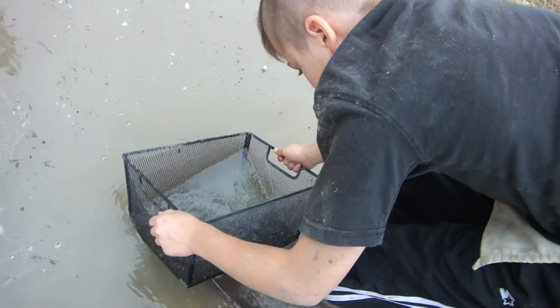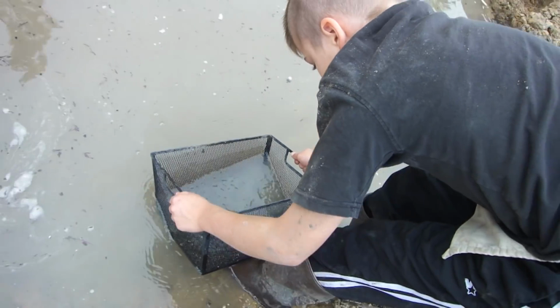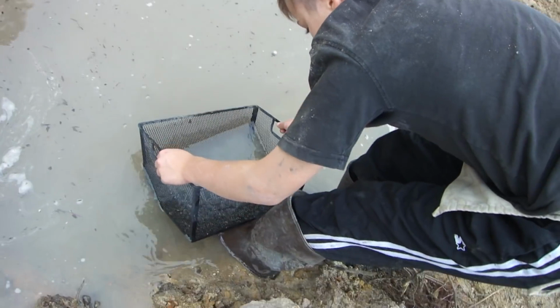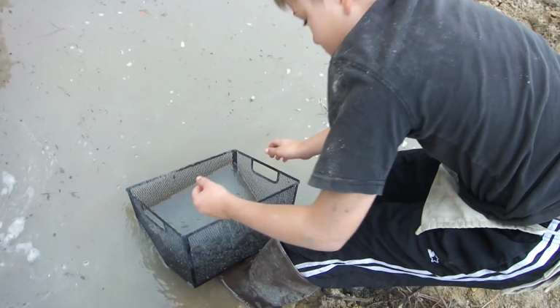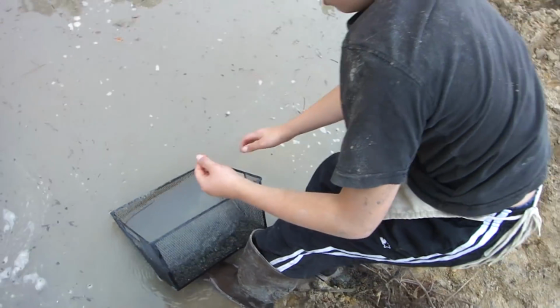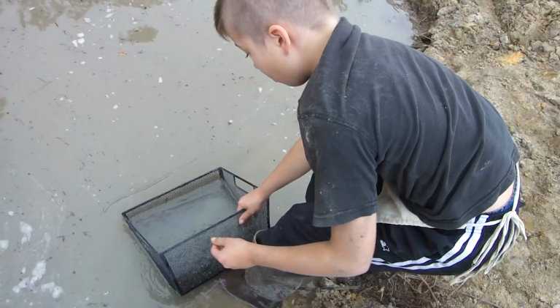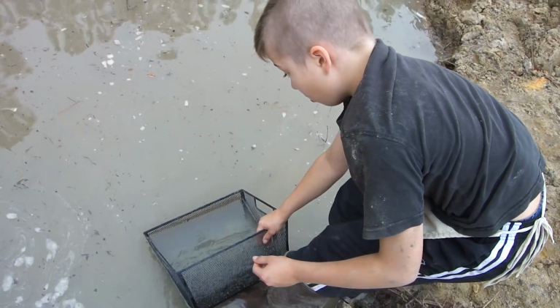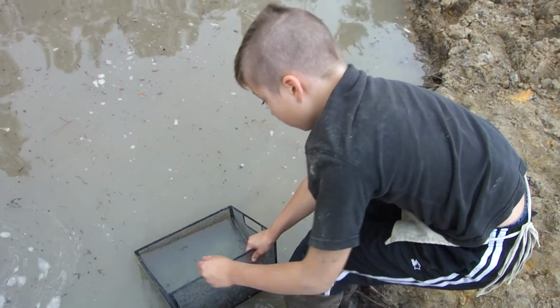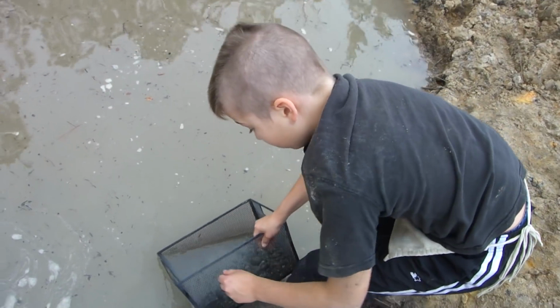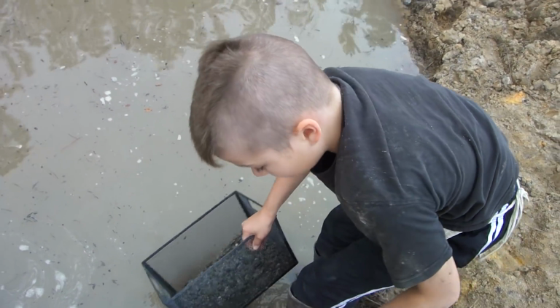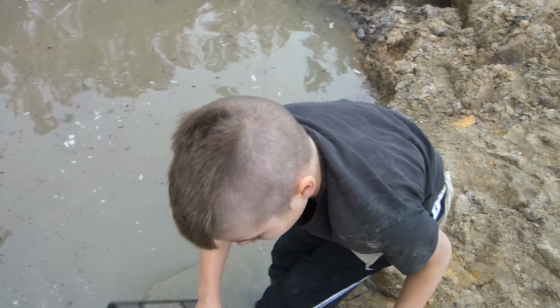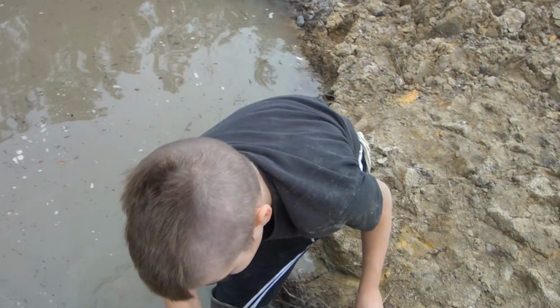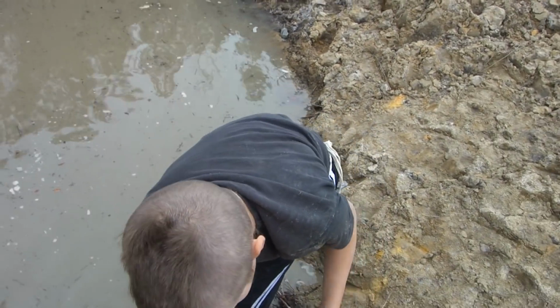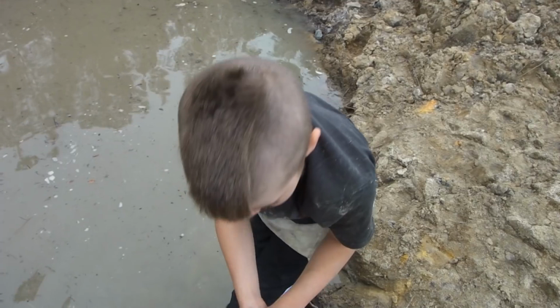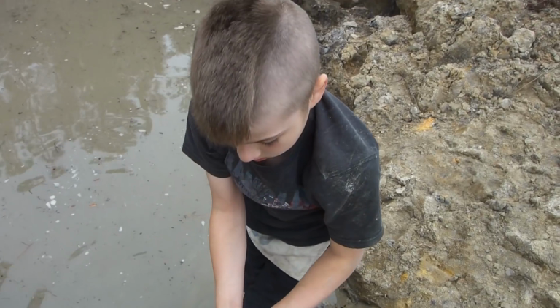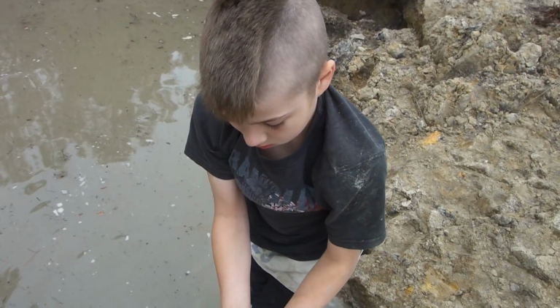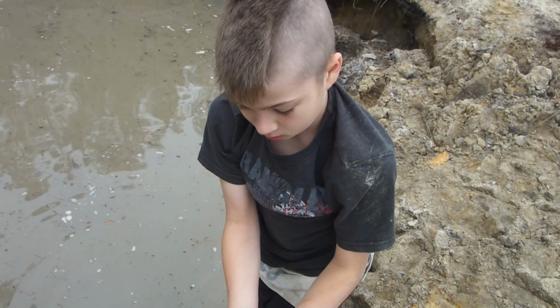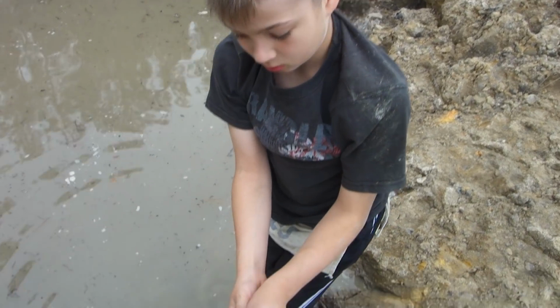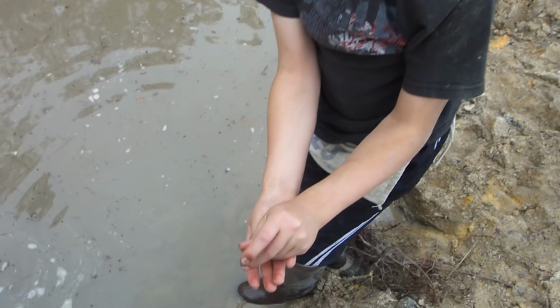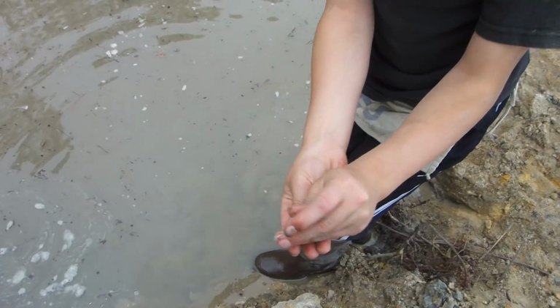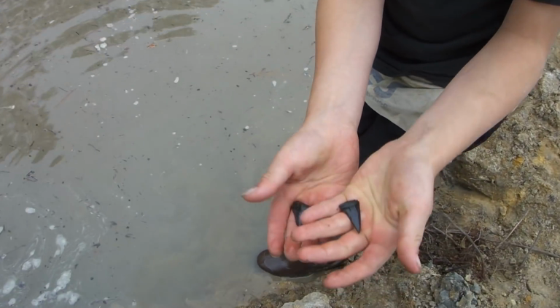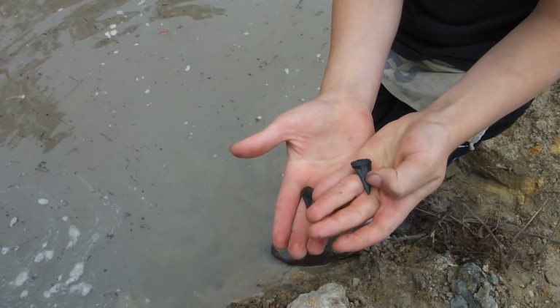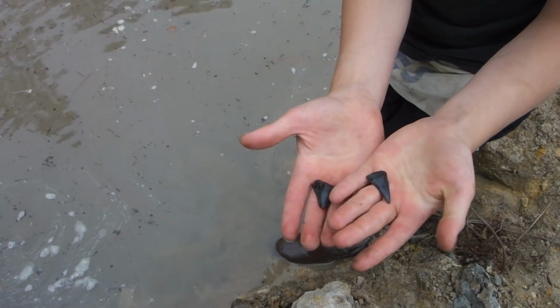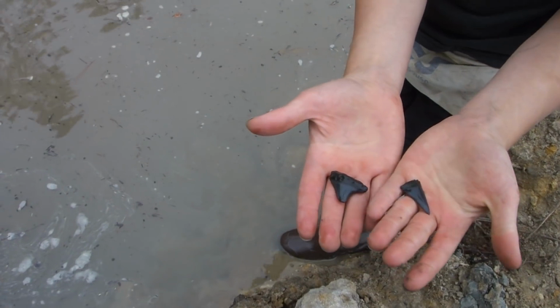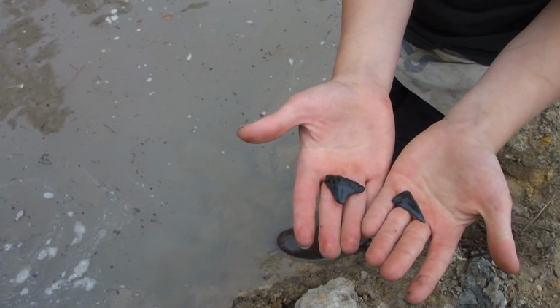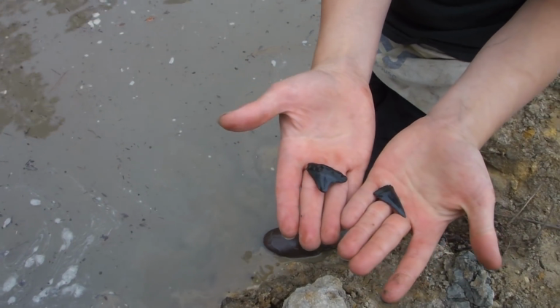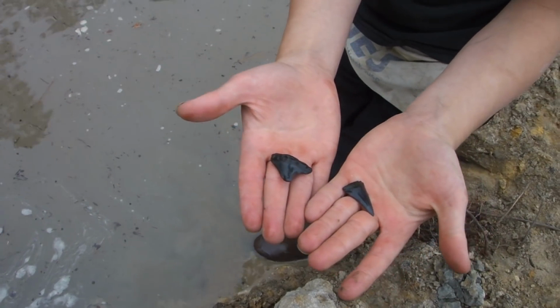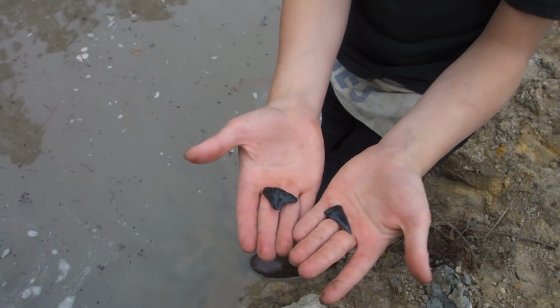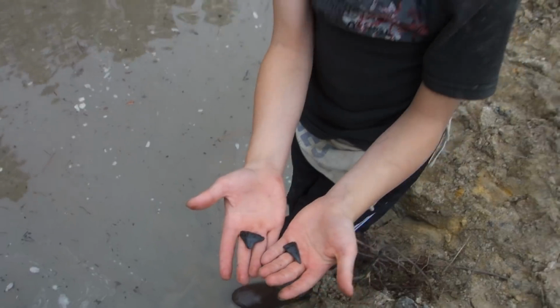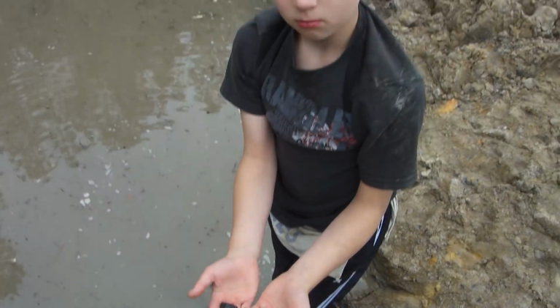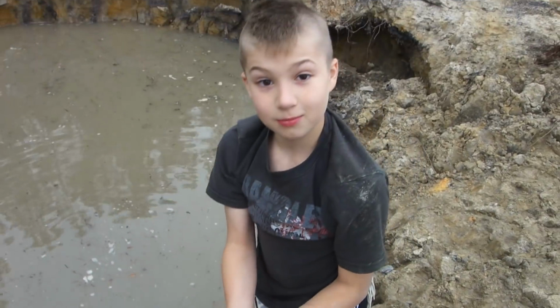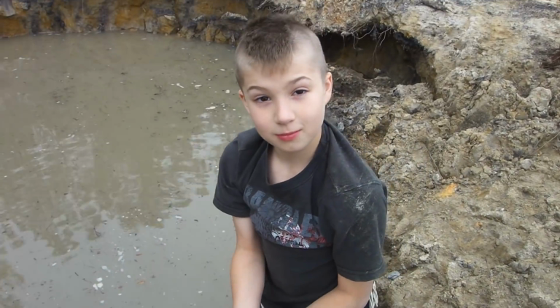Hey, stand up and hold those out. There you go. Your basket won't sink. Oh, heck yeah, man. Nice. Nice.